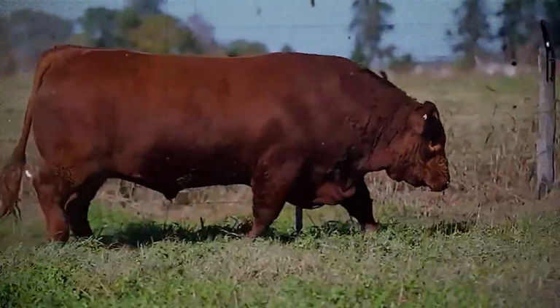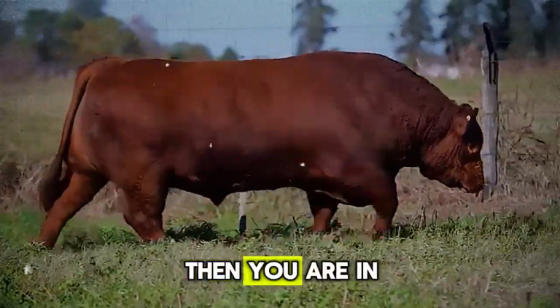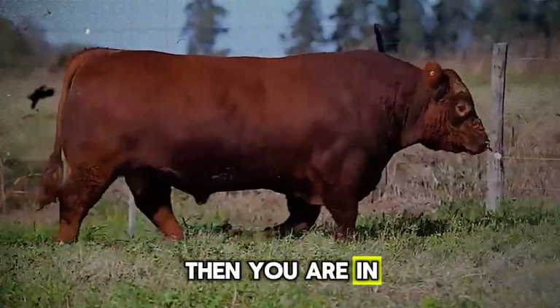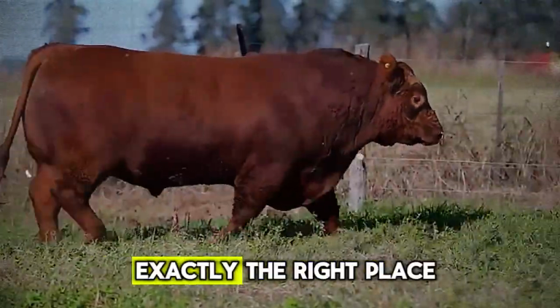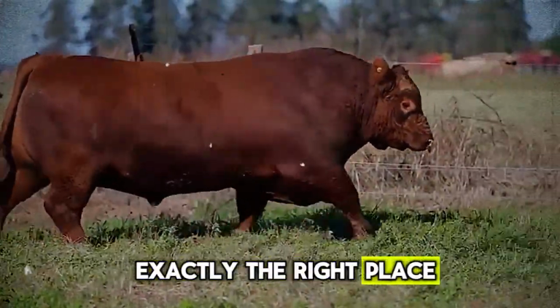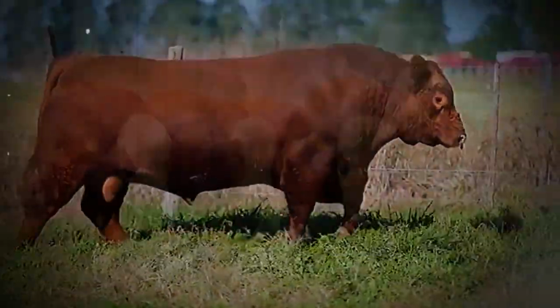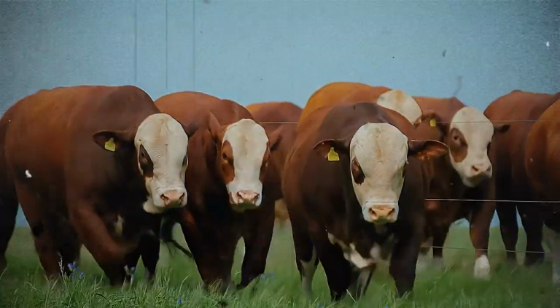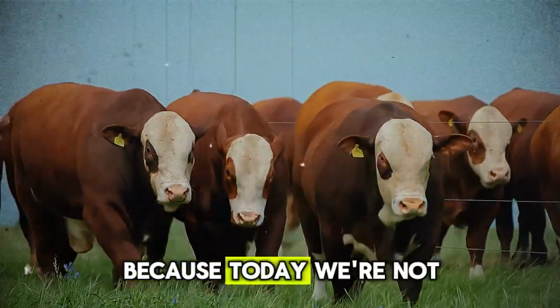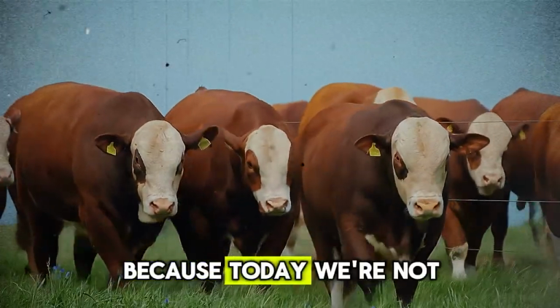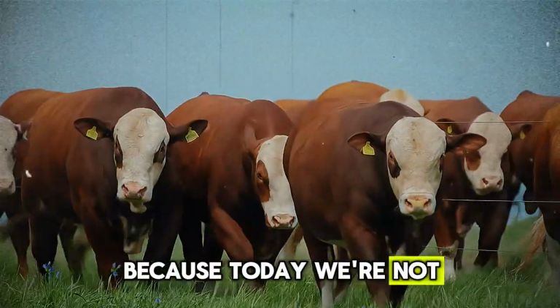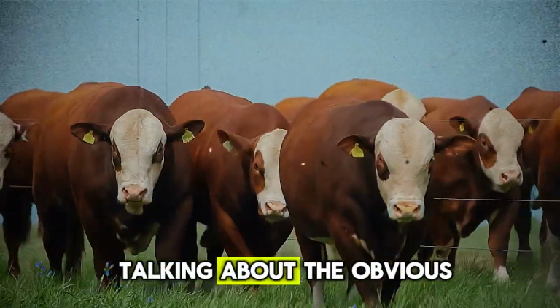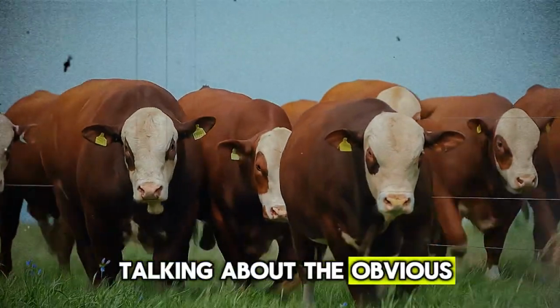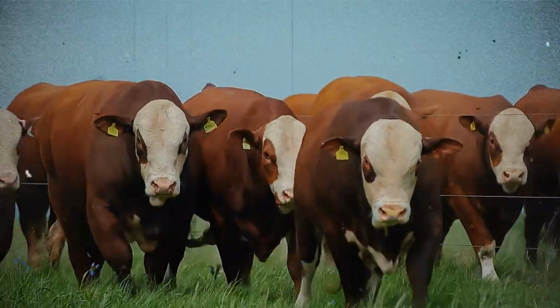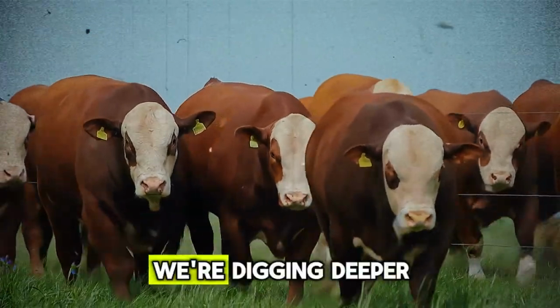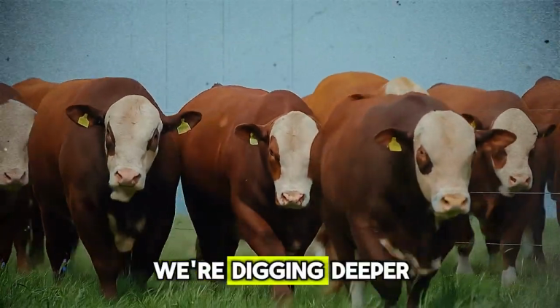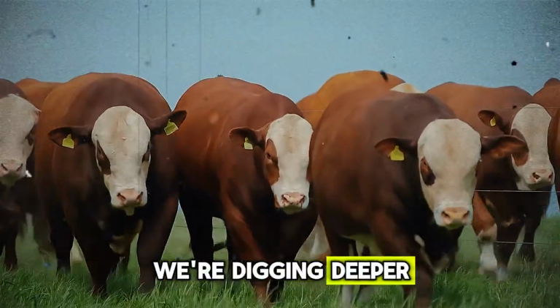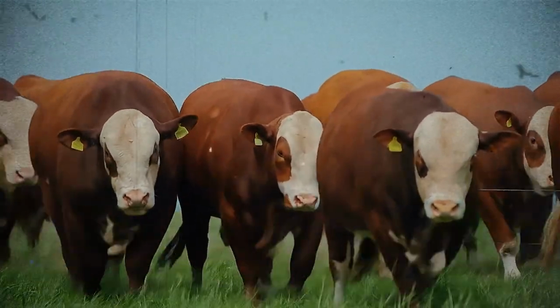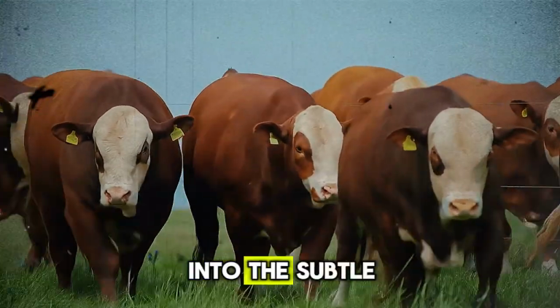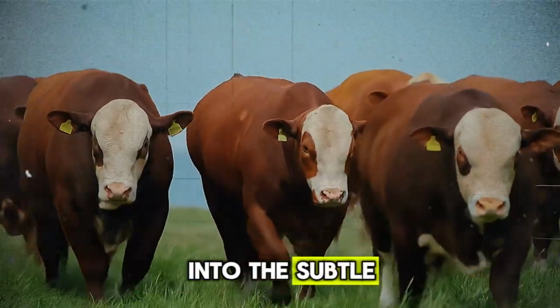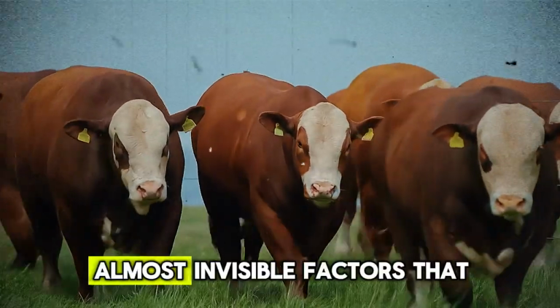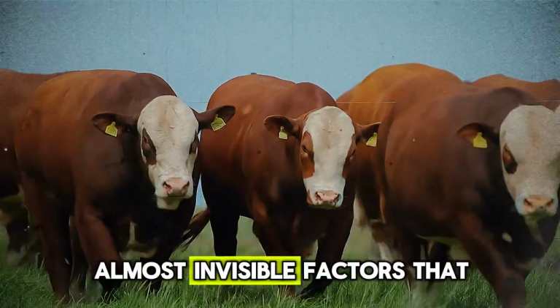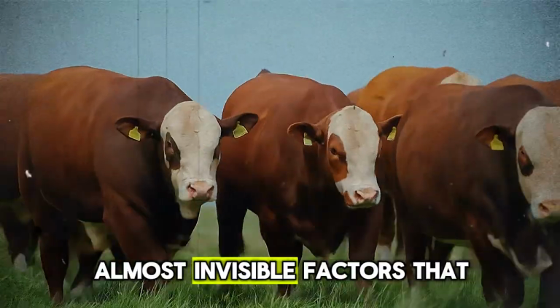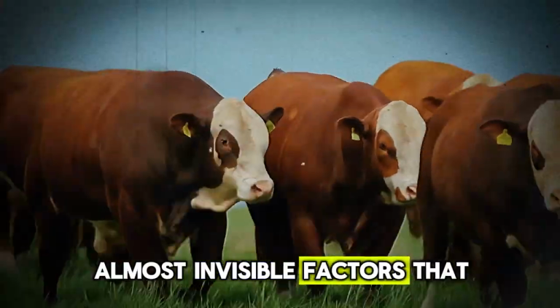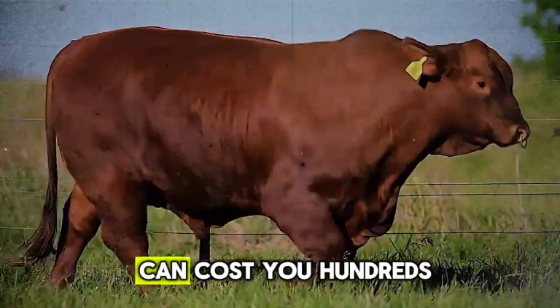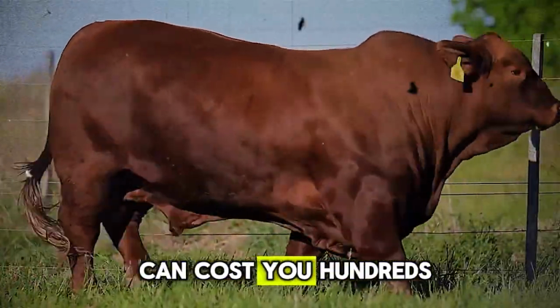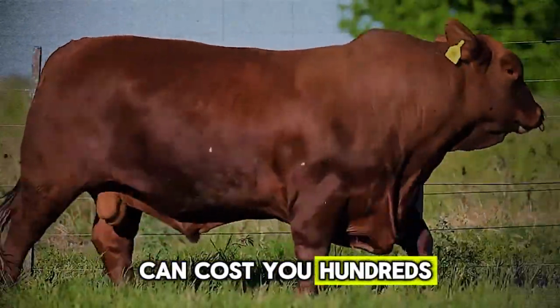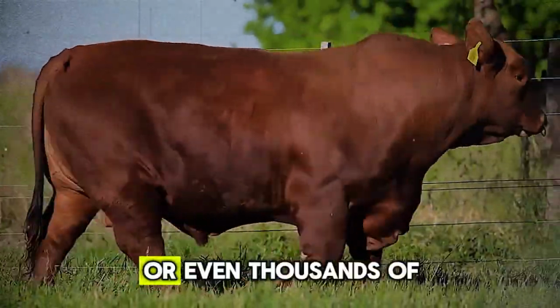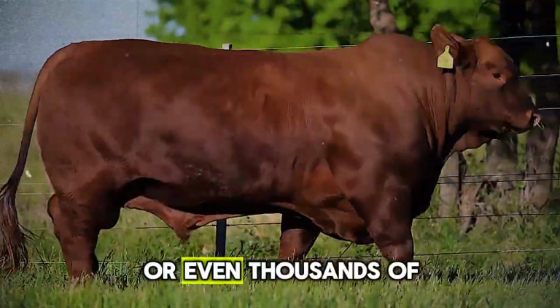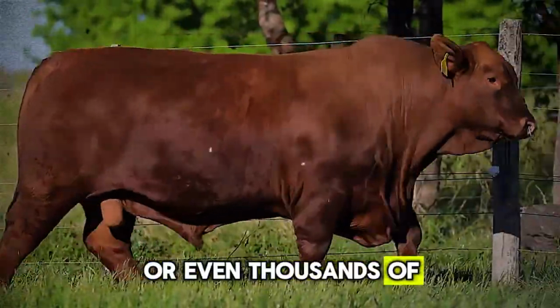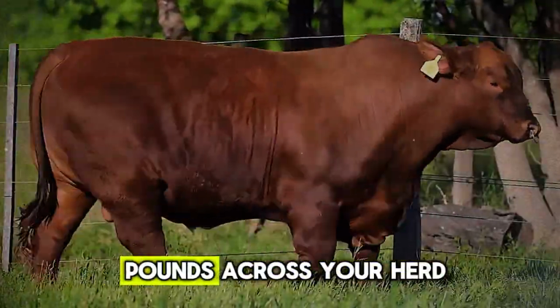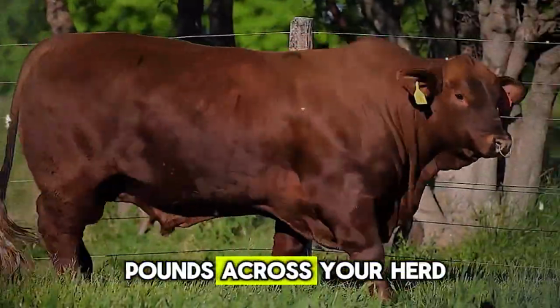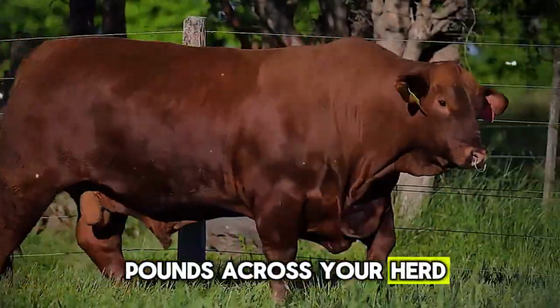Then you are in exactly the right place. Because today, we're not talking about the obvious. We're digging deeper into the subtle, almost invisible factors that can cost you hundreds or even thousands of pounds across your herd.